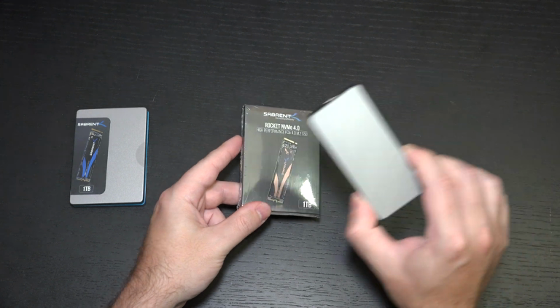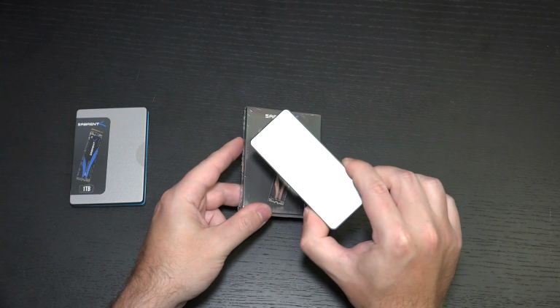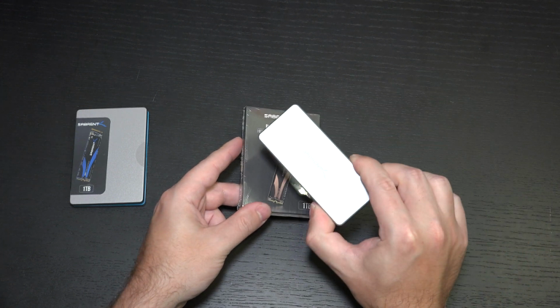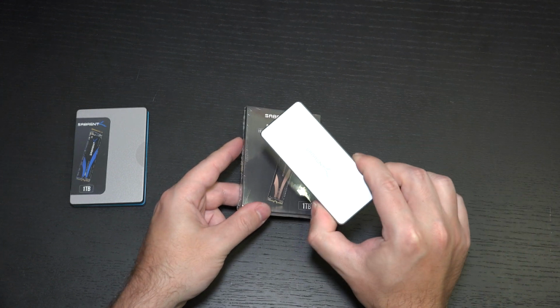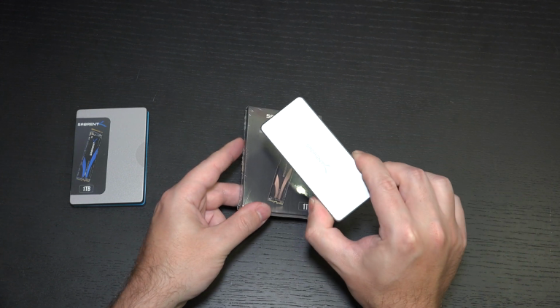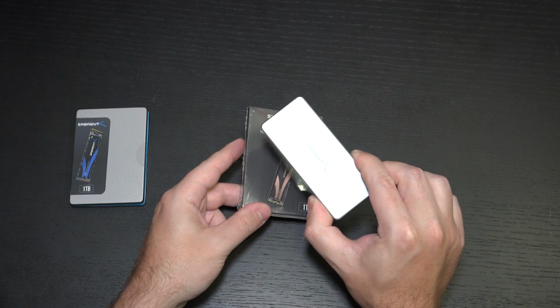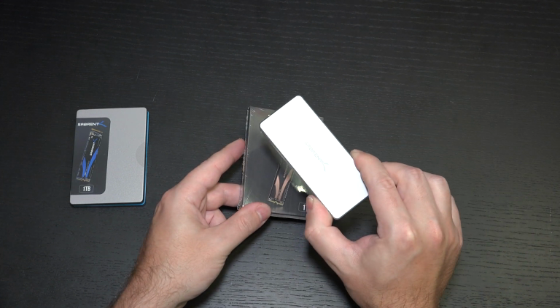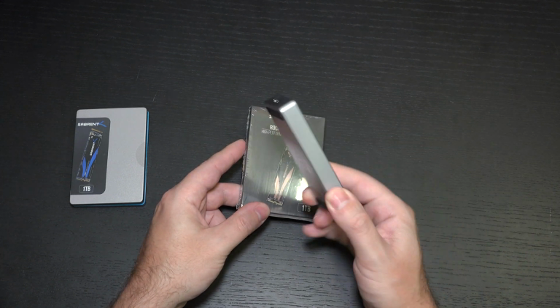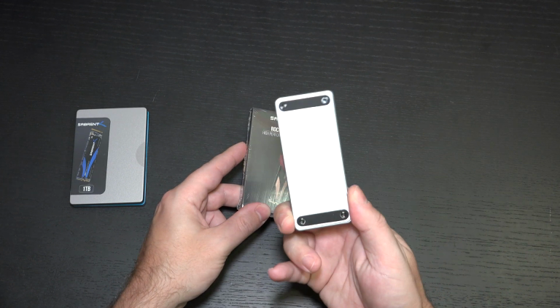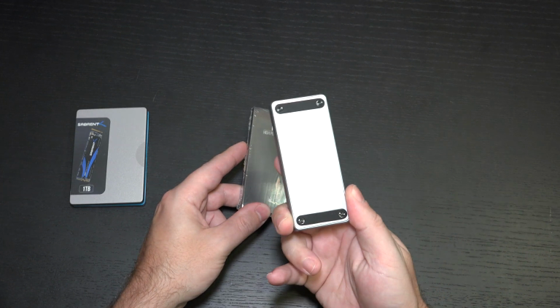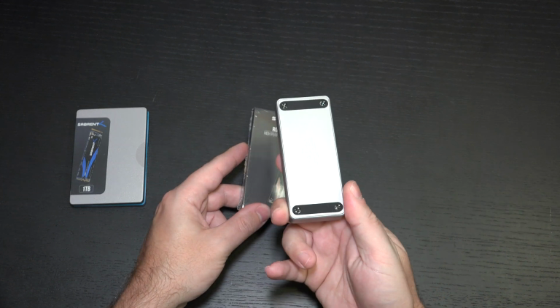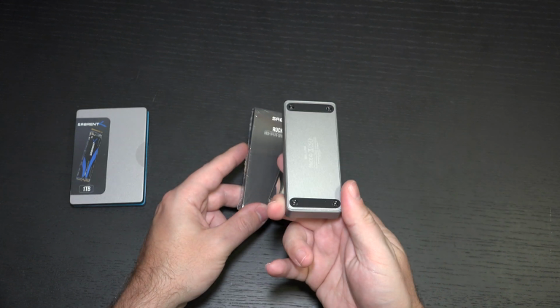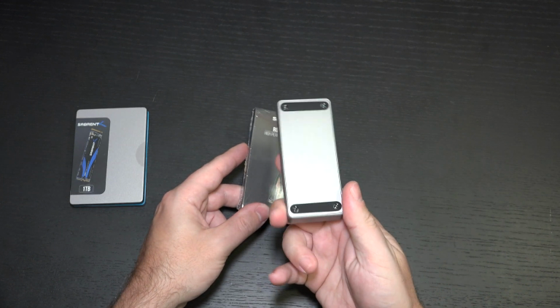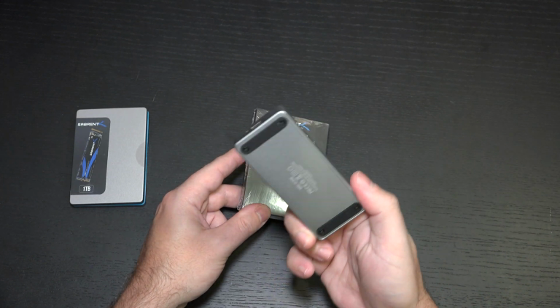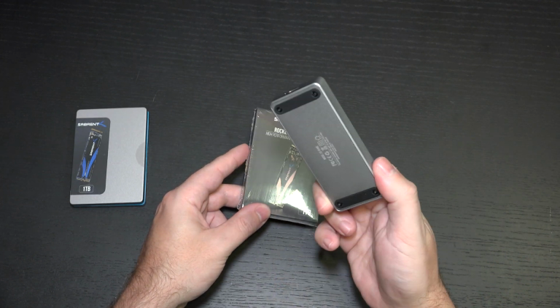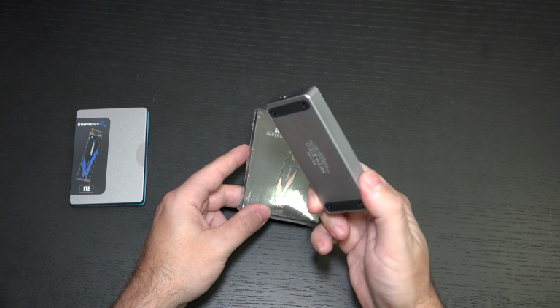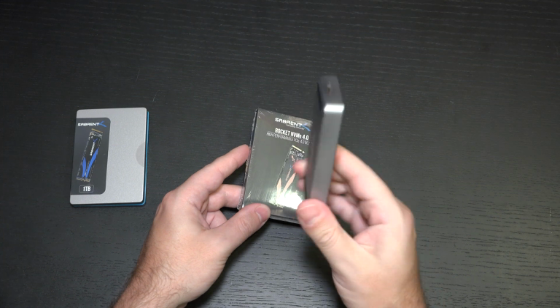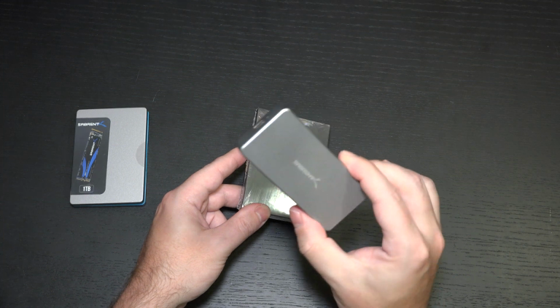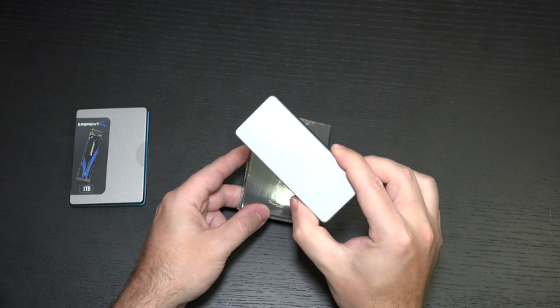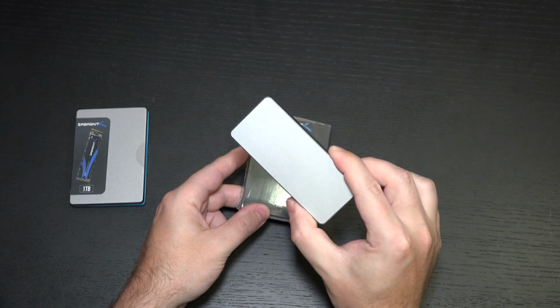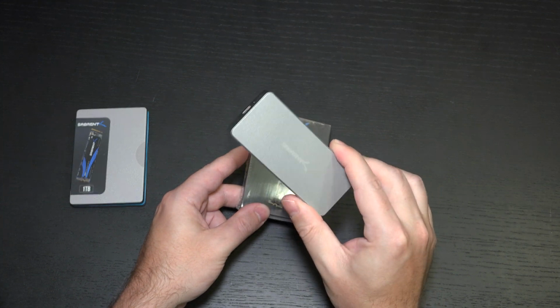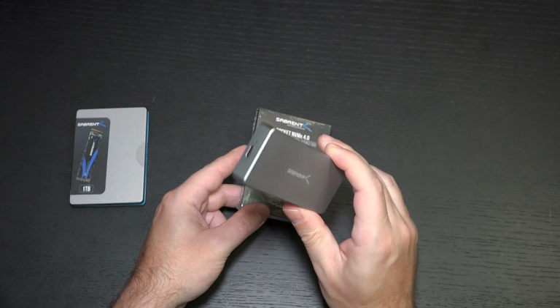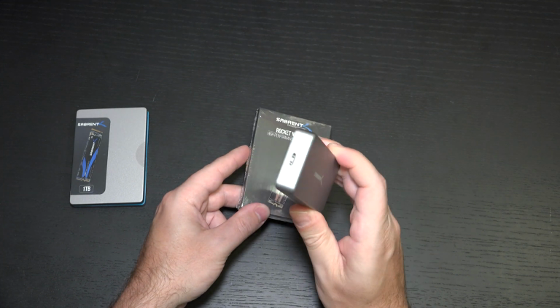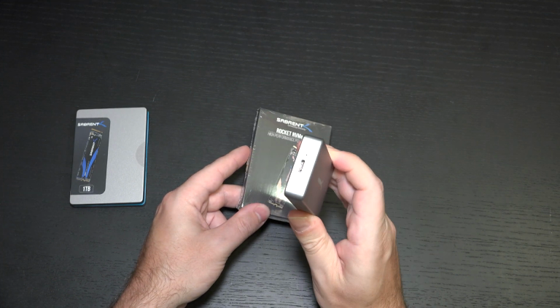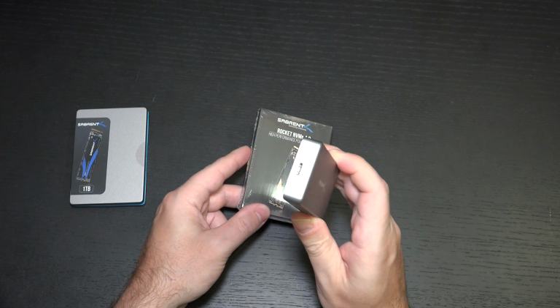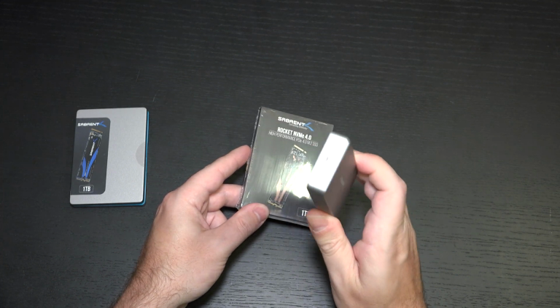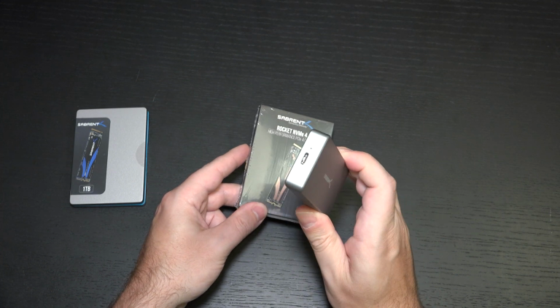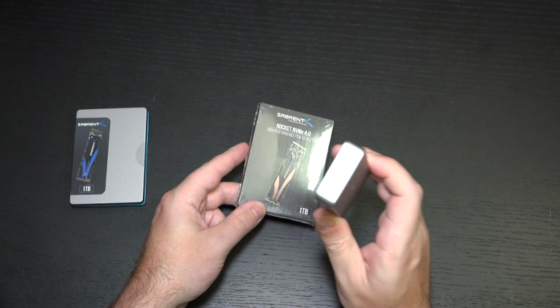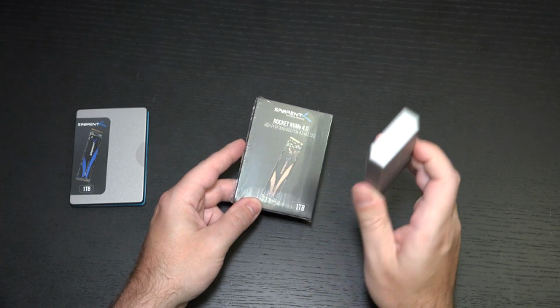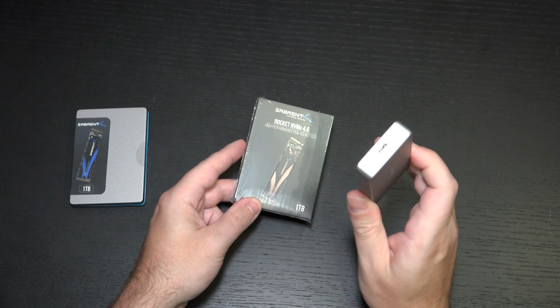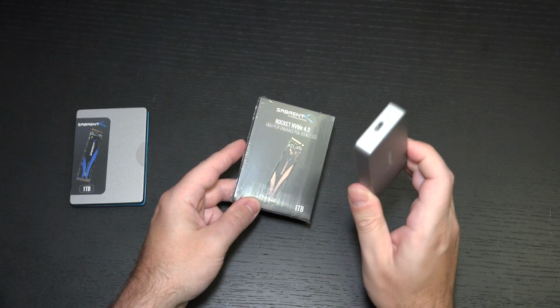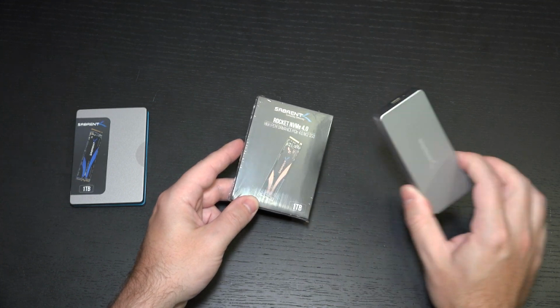Sabrent did furnish me with this external enclosure. For those of you that missed the video covering it, it is very well made. Of course, Type-C and the throughput is very good.